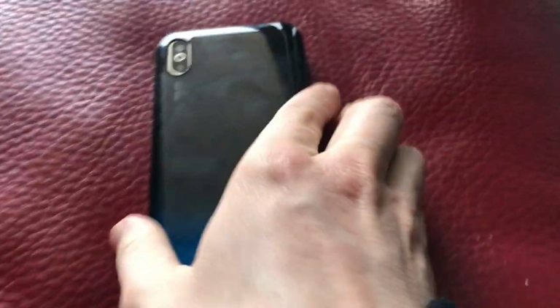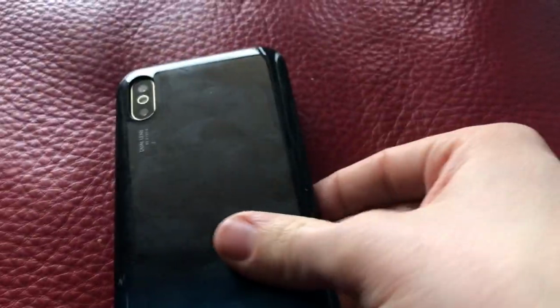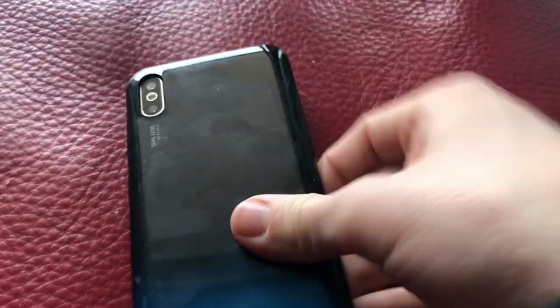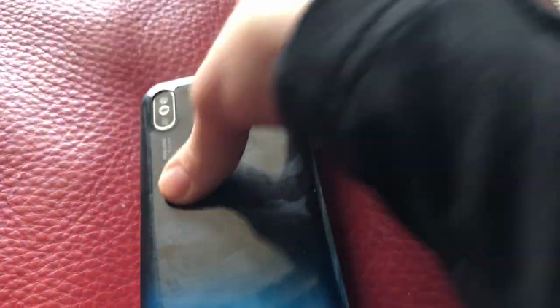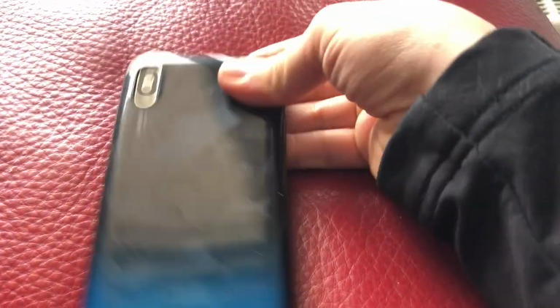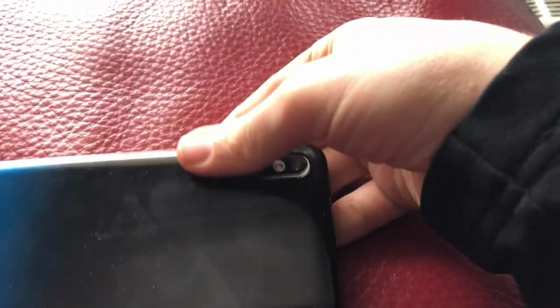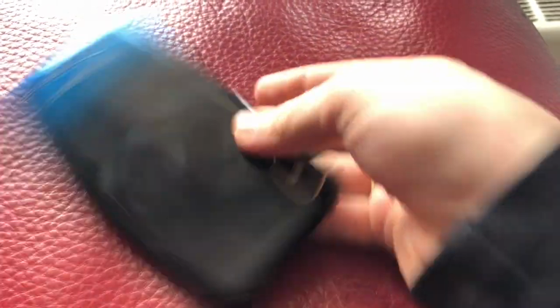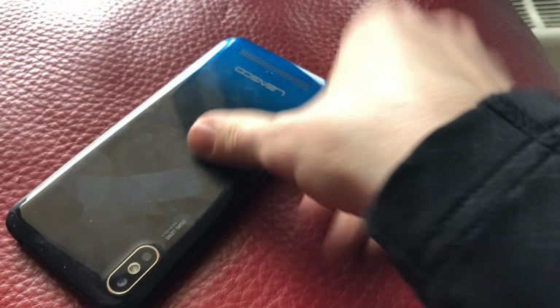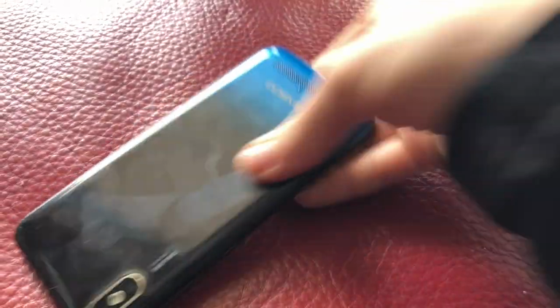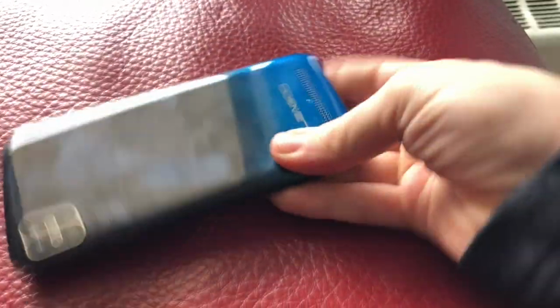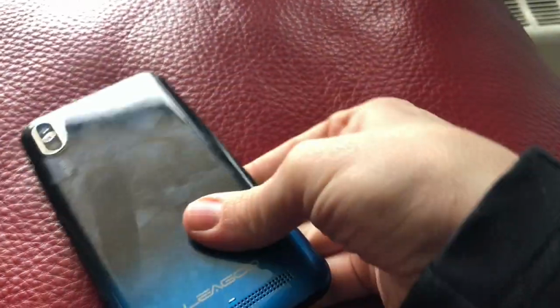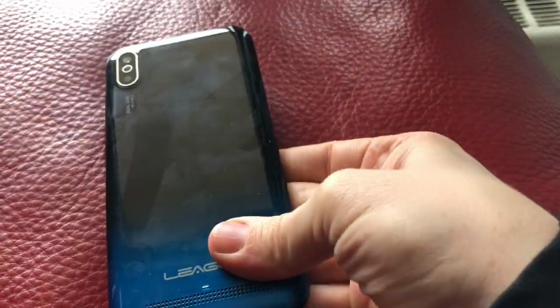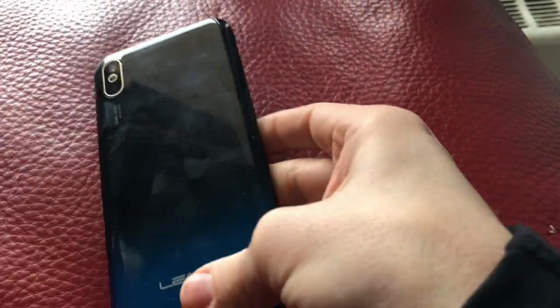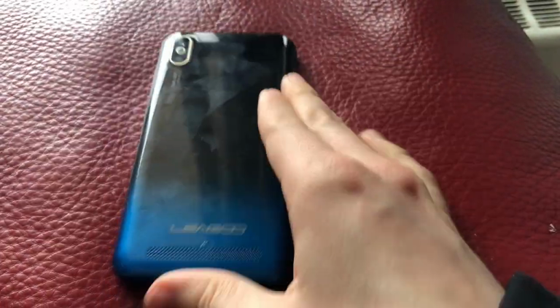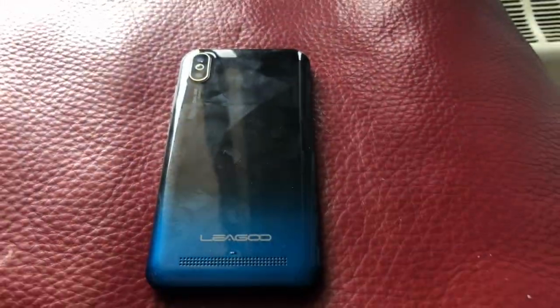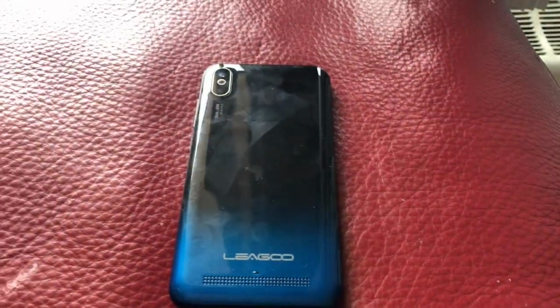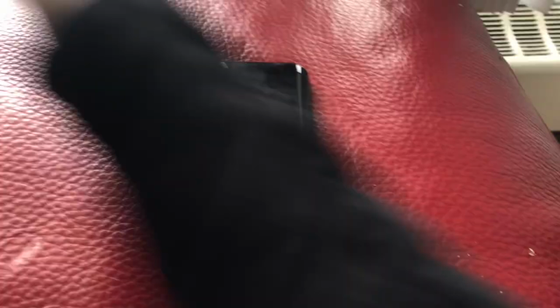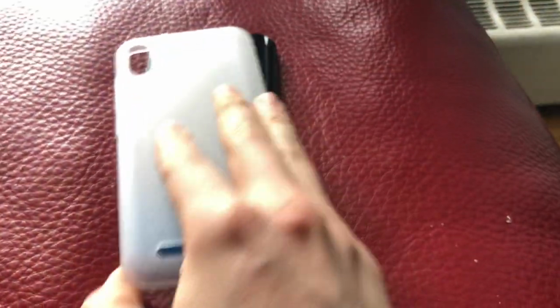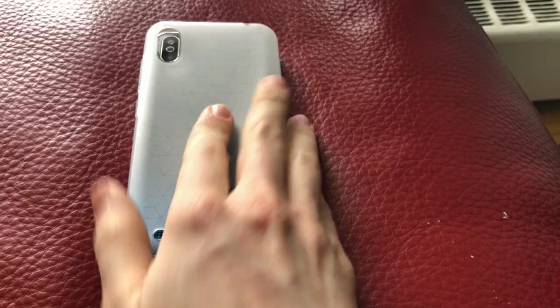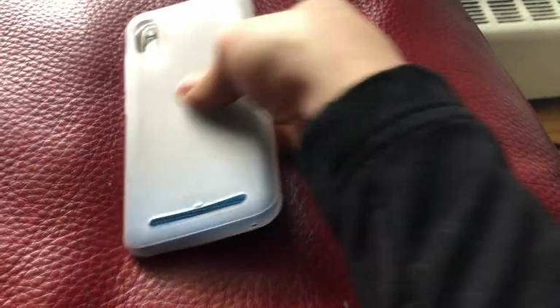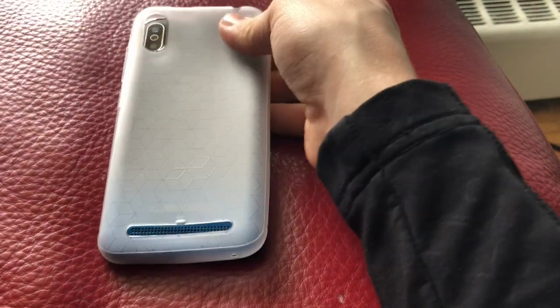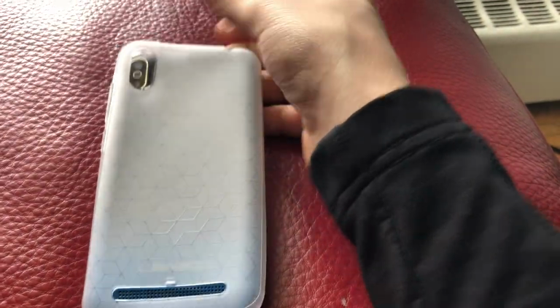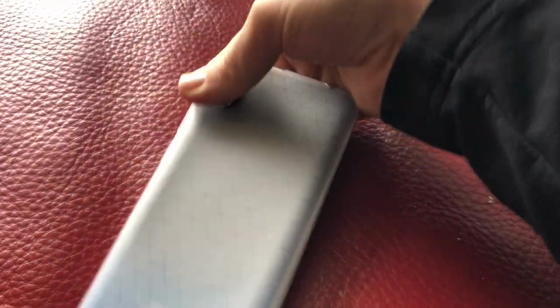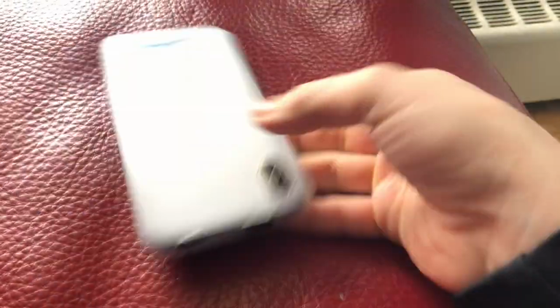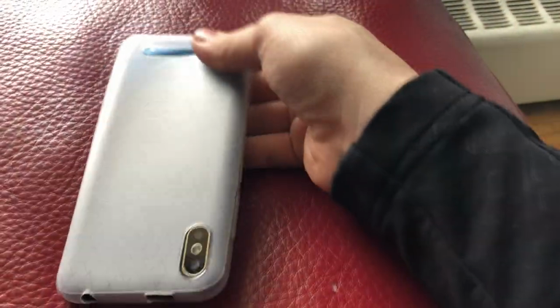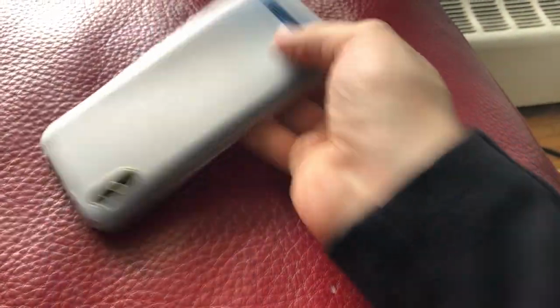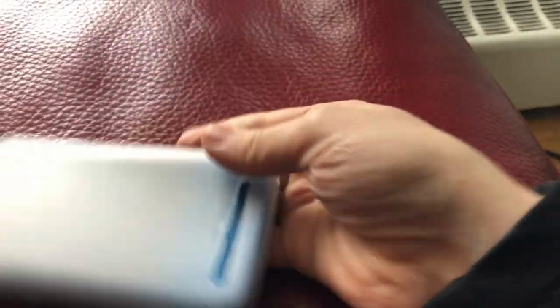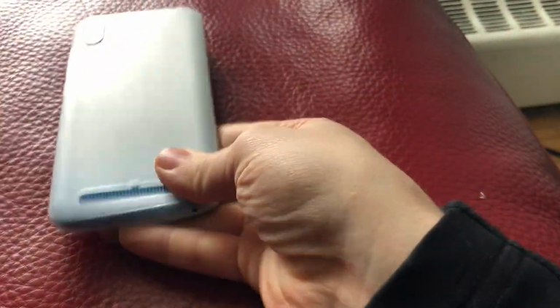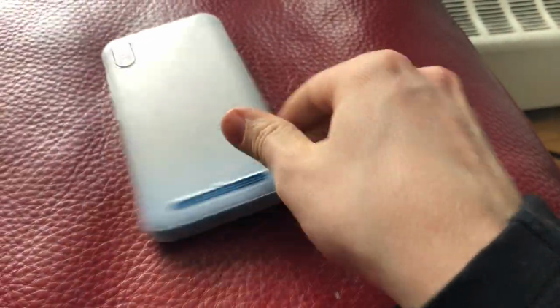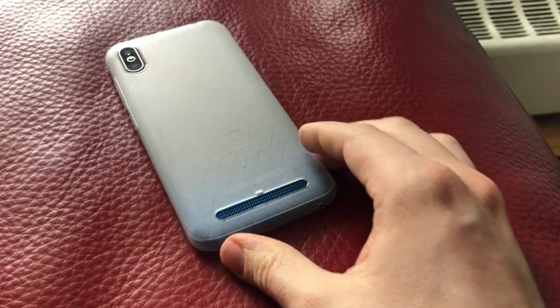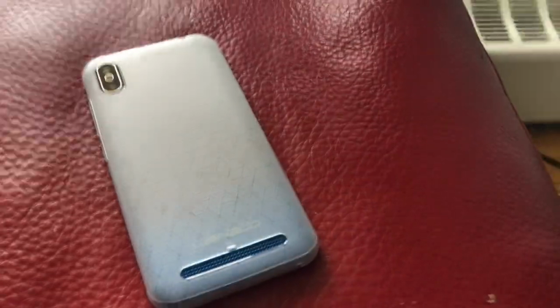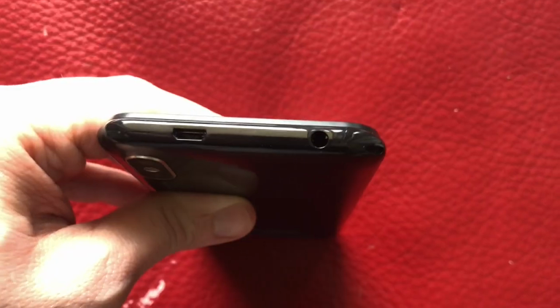The design of the phone is comparable to many smartphones on the market today. There are no physical buttons on the front of the phone and there's a teardrop notch at the top of the screen for the front-facing camera. The speaker is on the bottom back of the device and the micro USB charging port is on the top of the device.